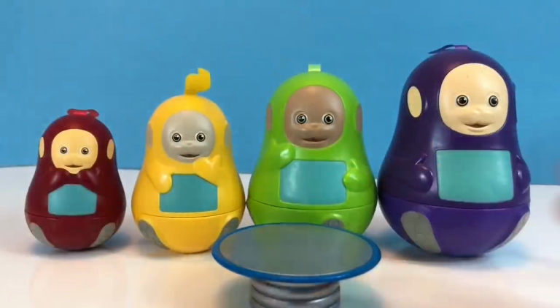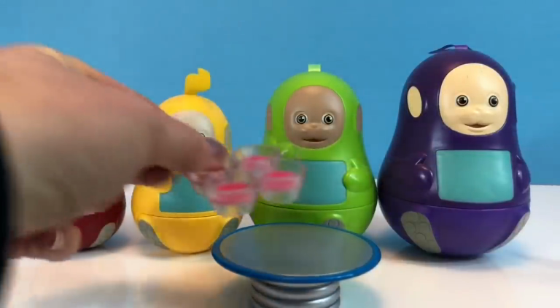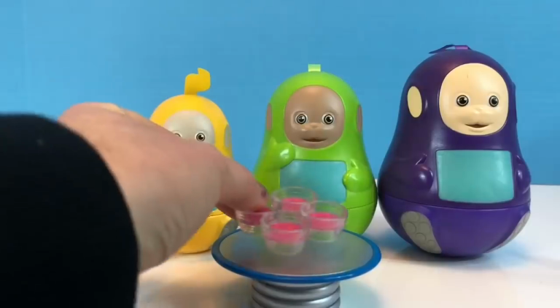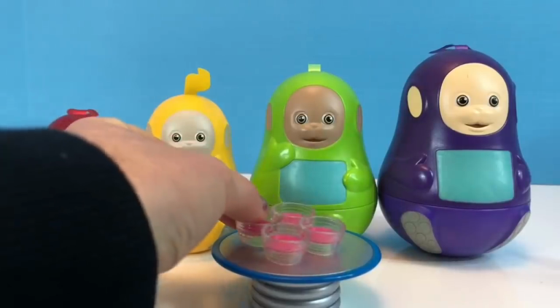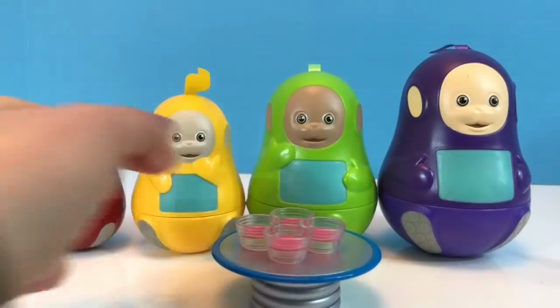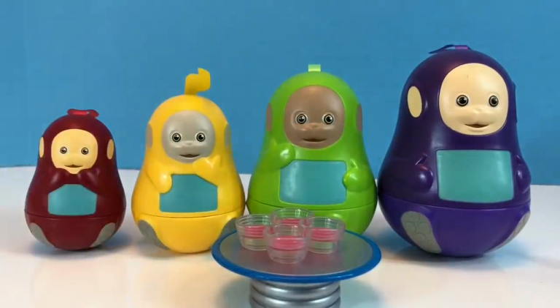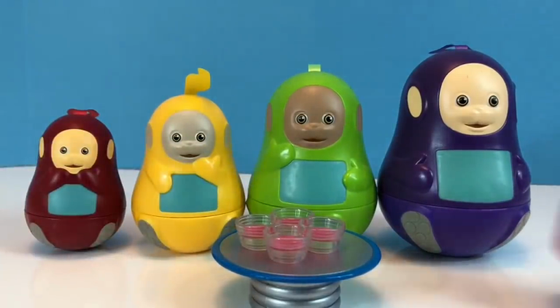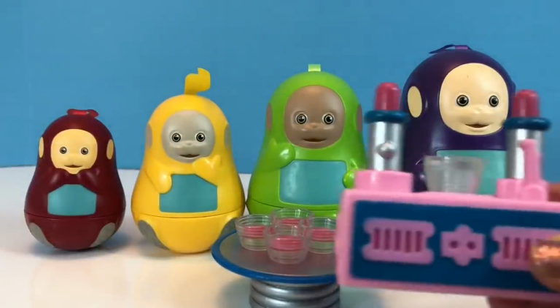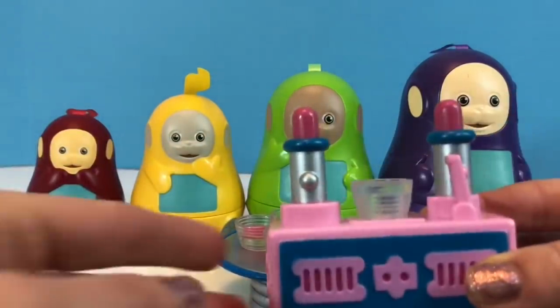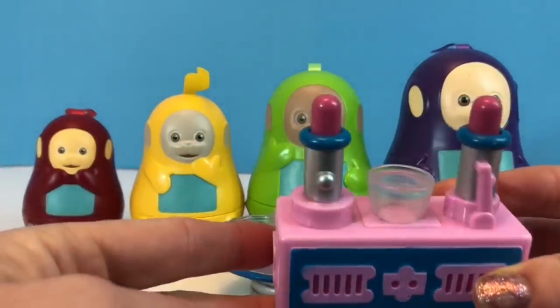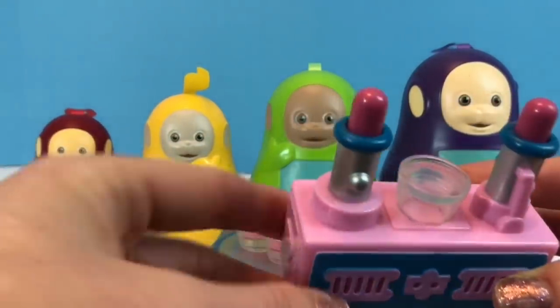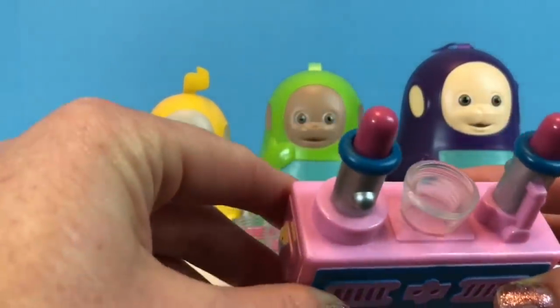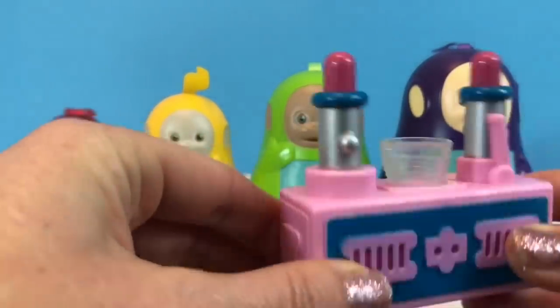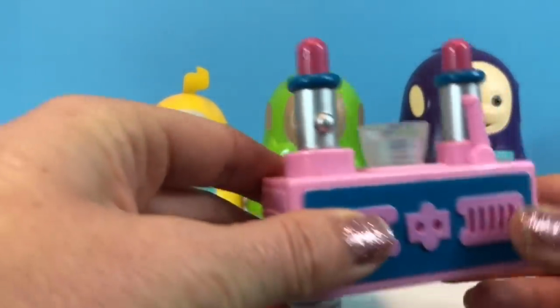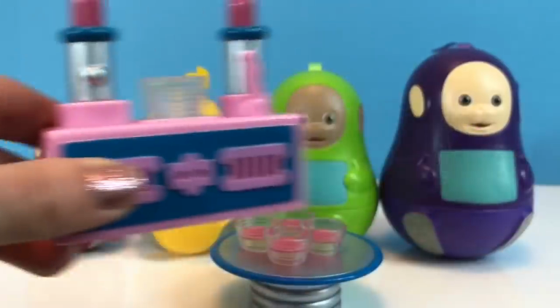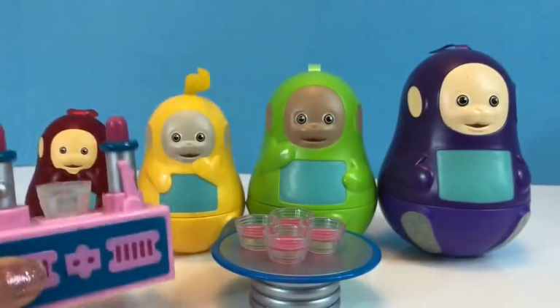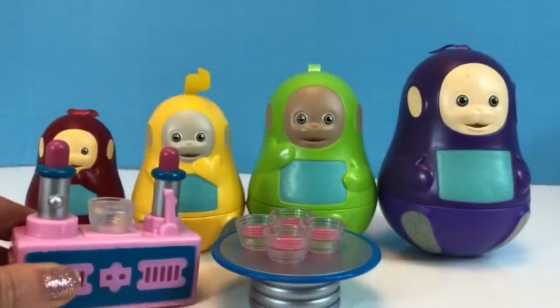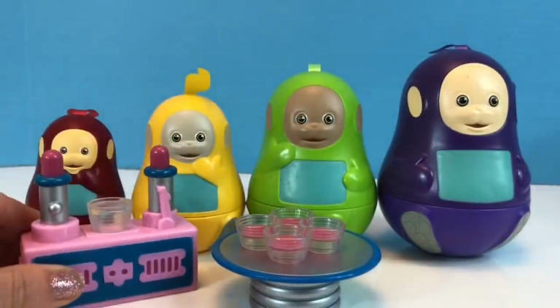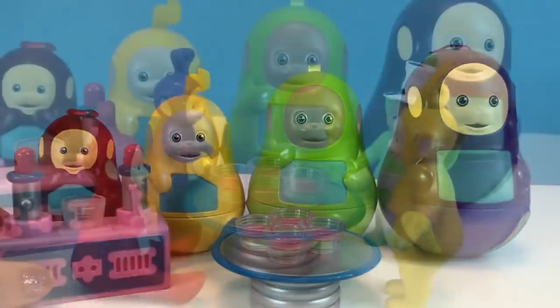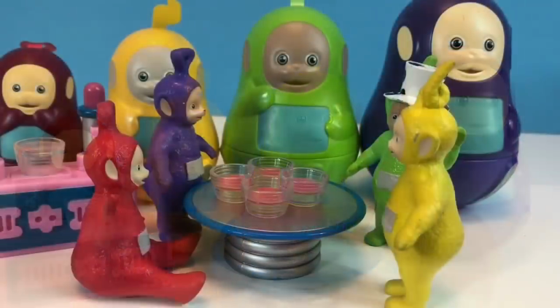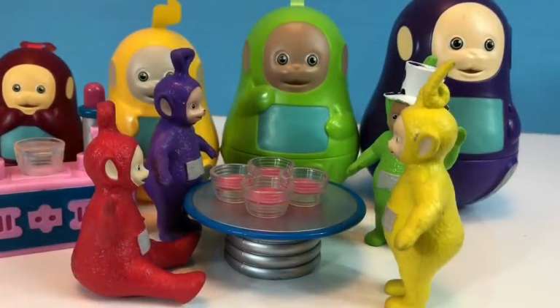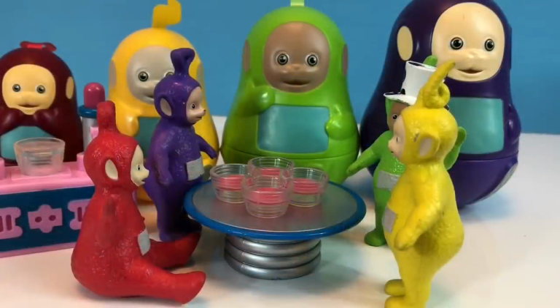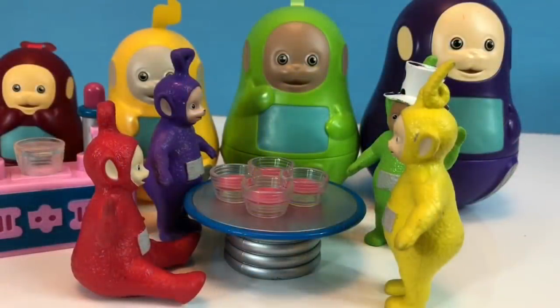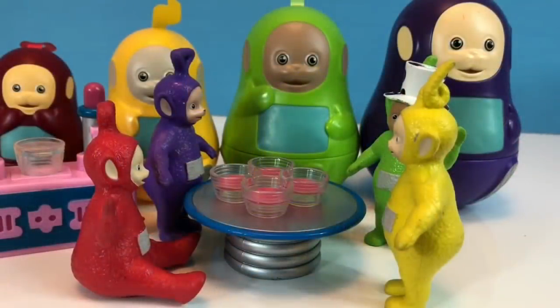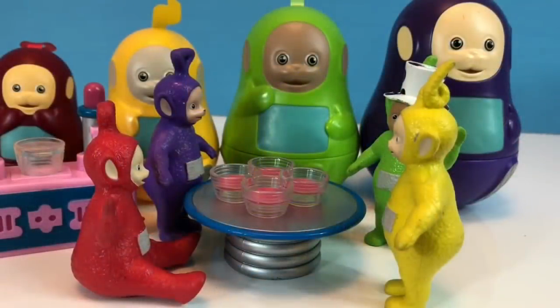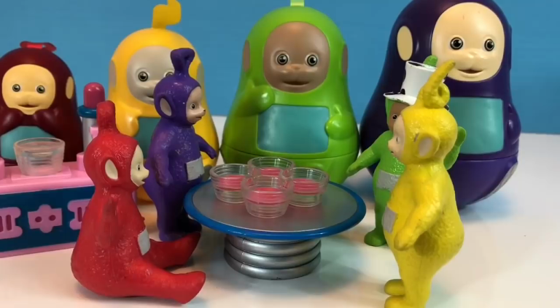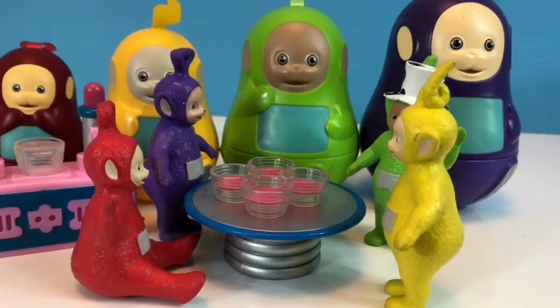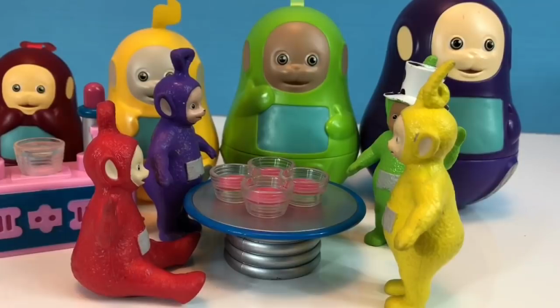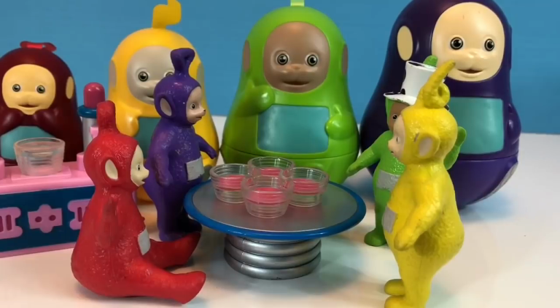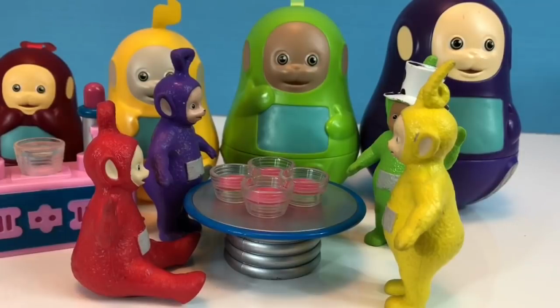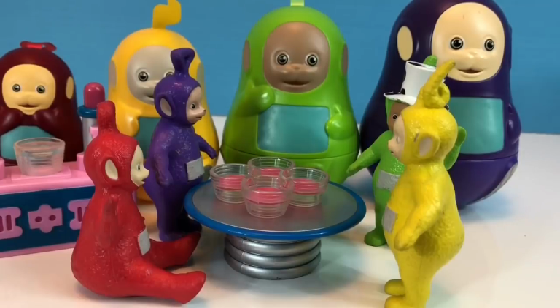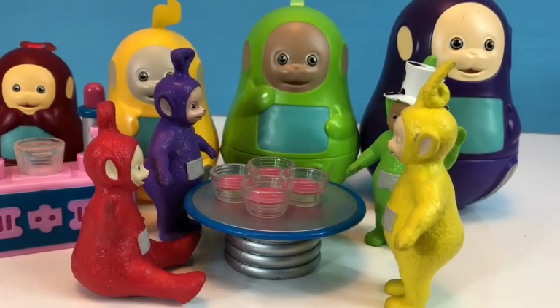Put up the table. There's Tubby custard! And this is the Tubby custard machine that makes the Tubby custard. It's lunchtime. Tubby custard!